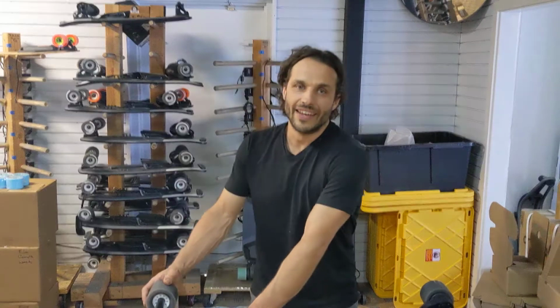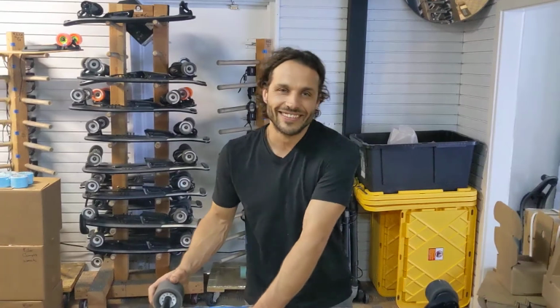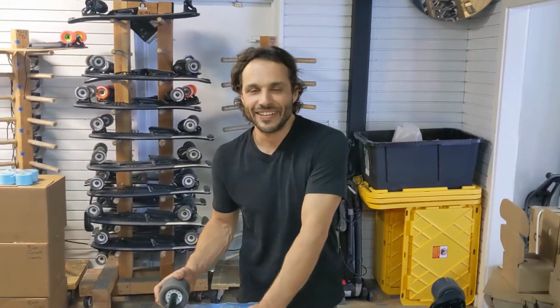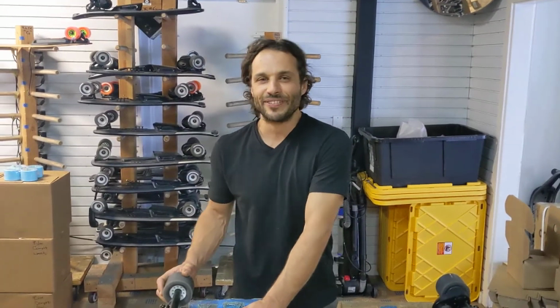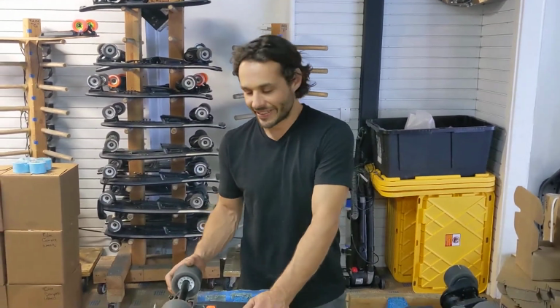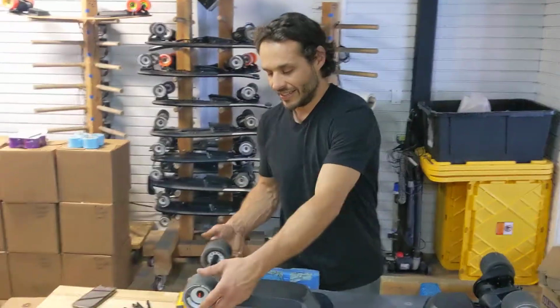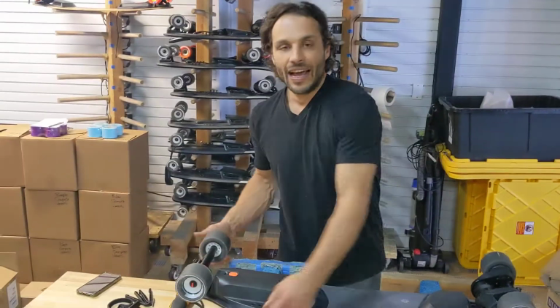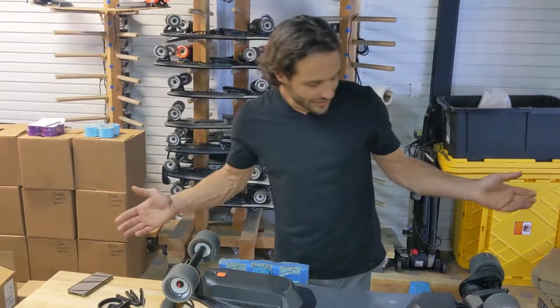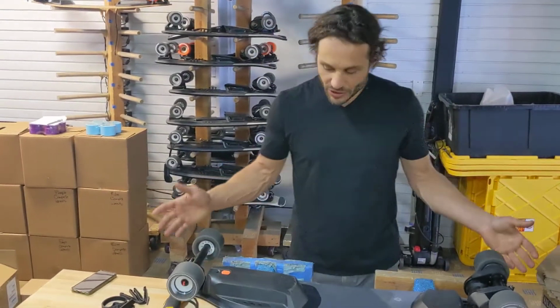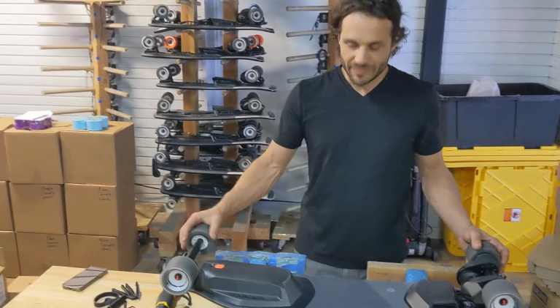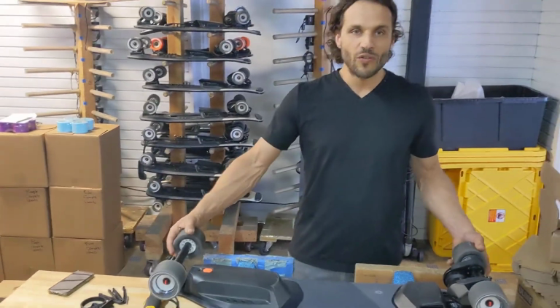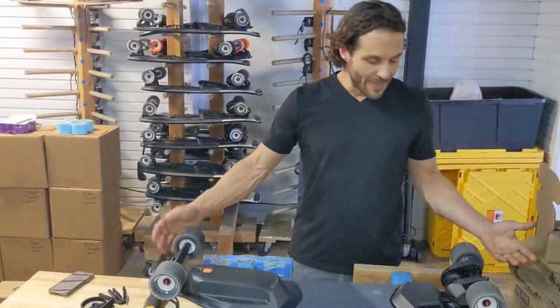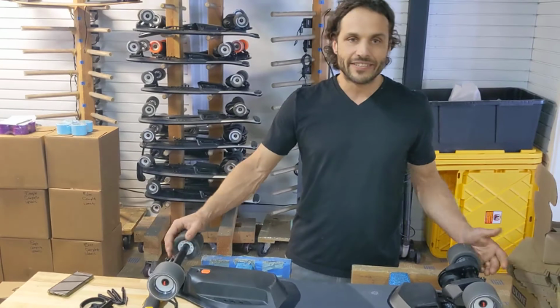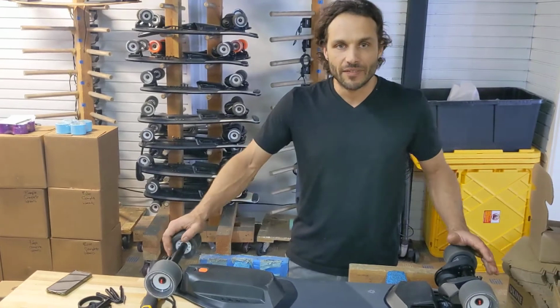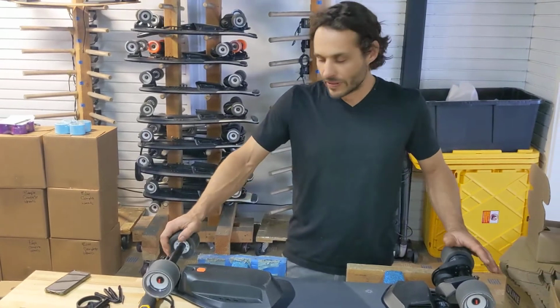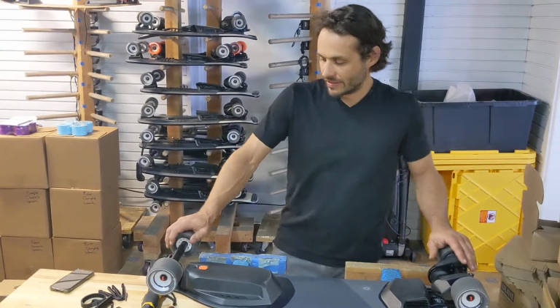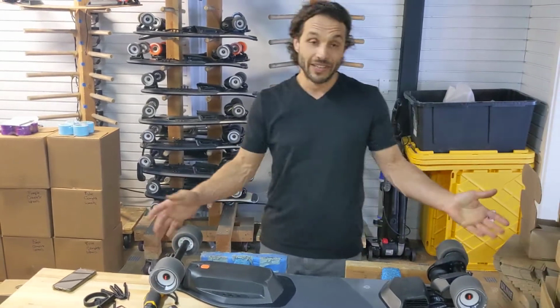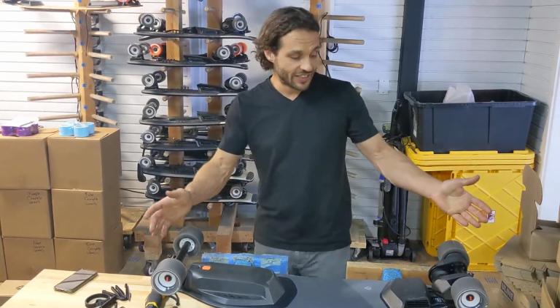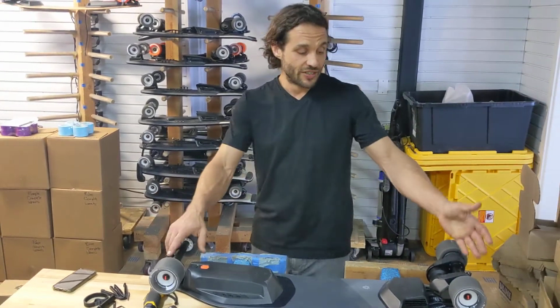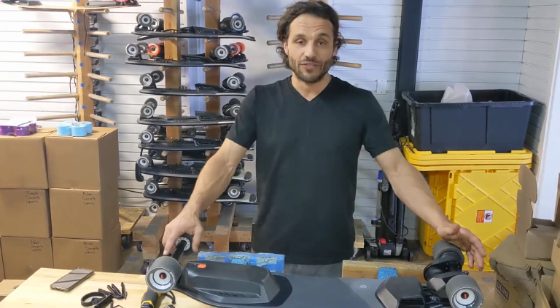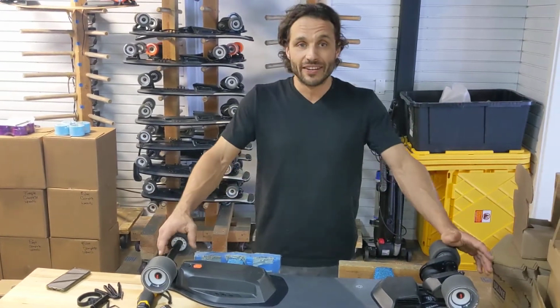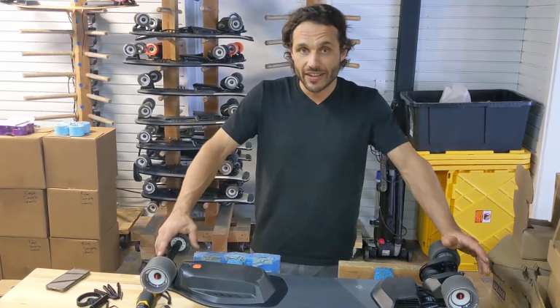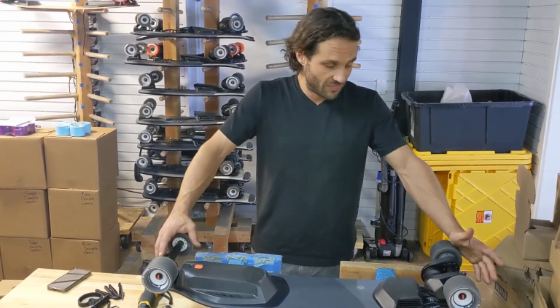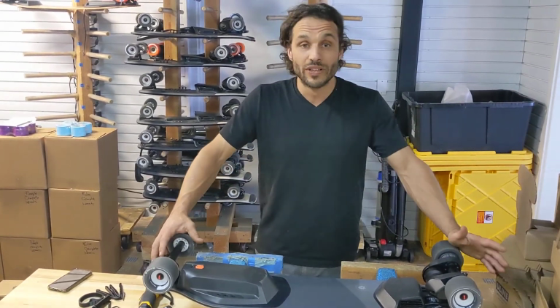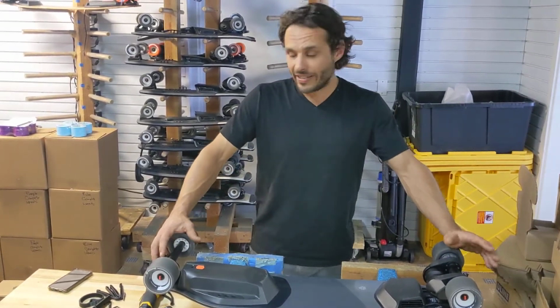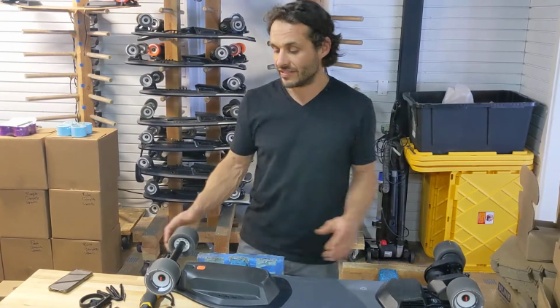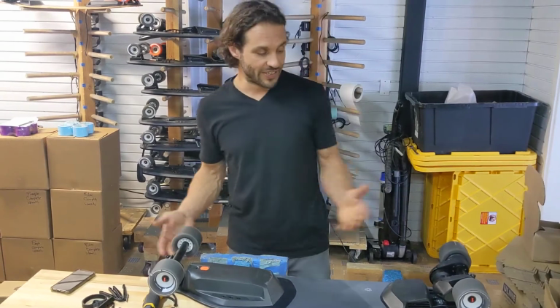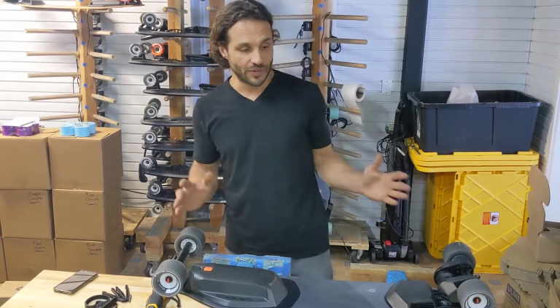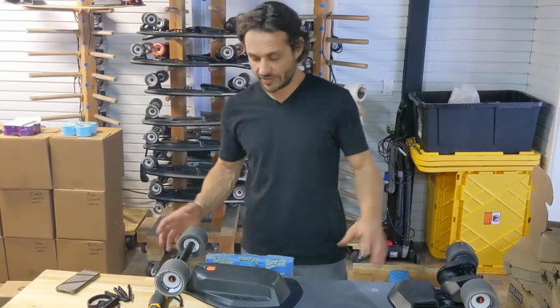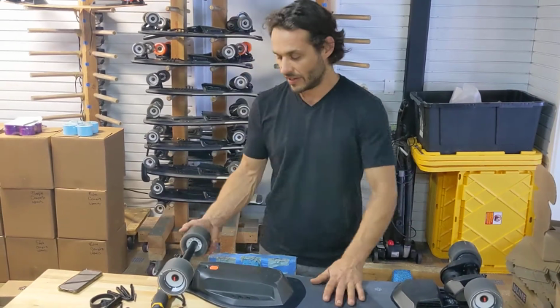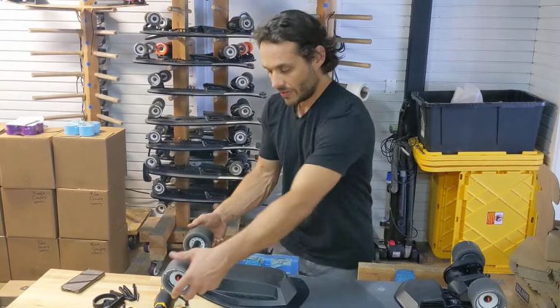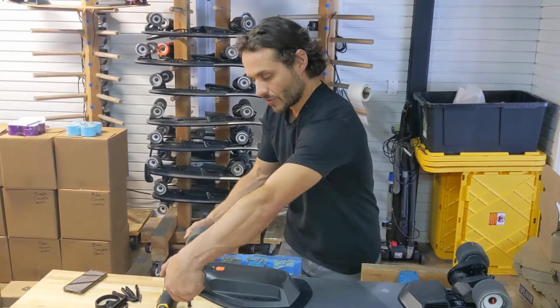Hey, this is Adrian at Boosted USA. I wanted to do a quick overall maintenance of the board — something that is good if you're riding it a lot. Do it once a week to keep in touch with your board.